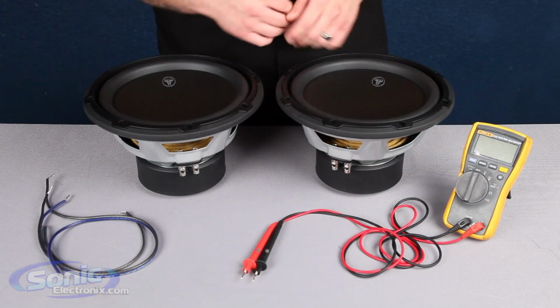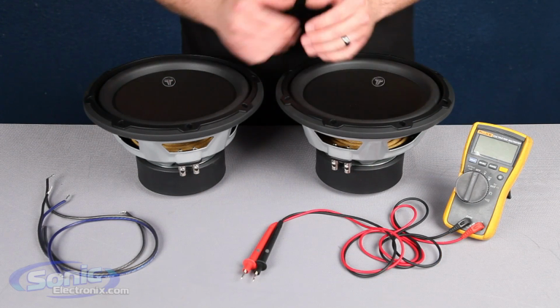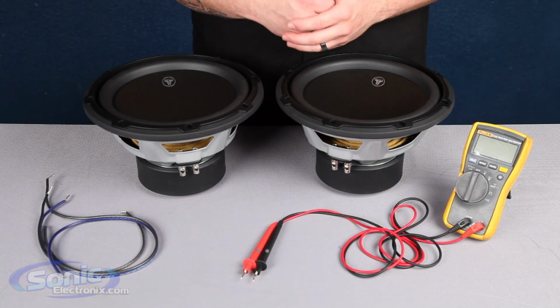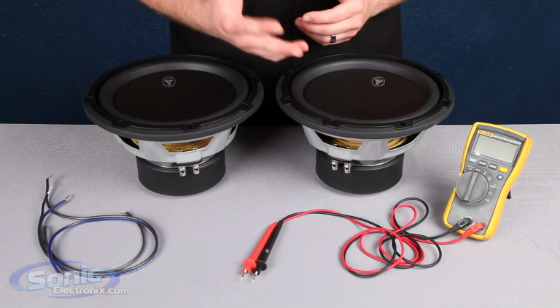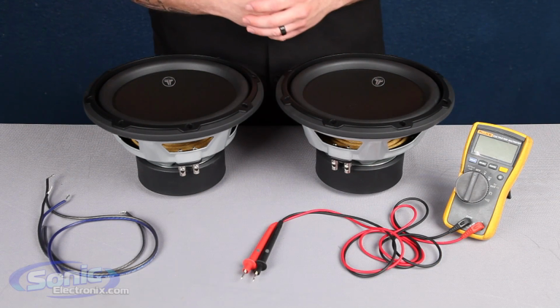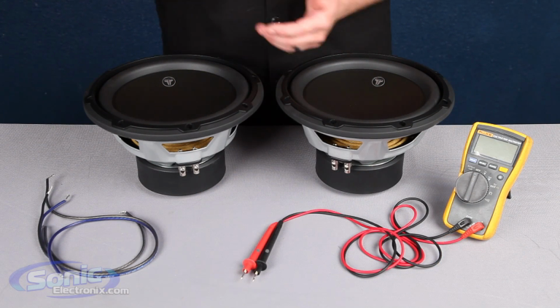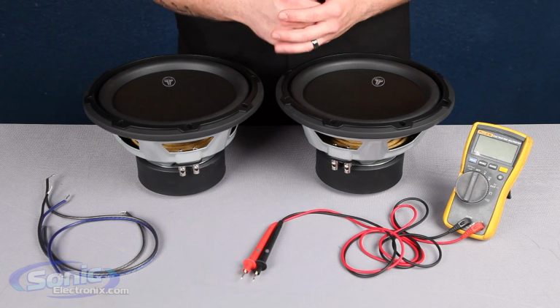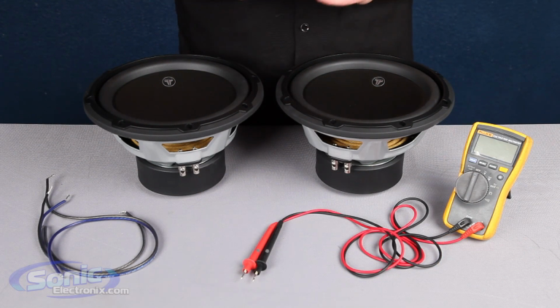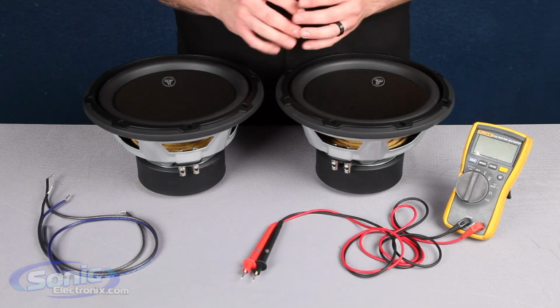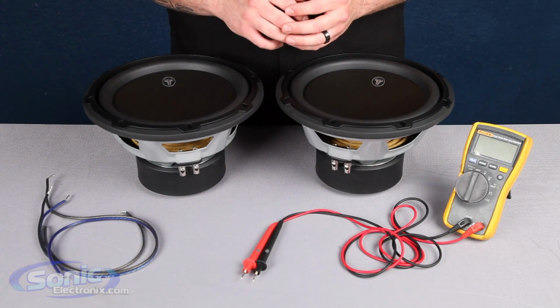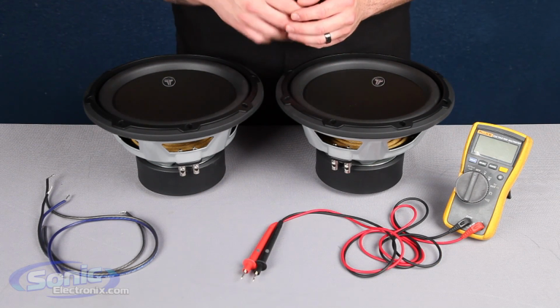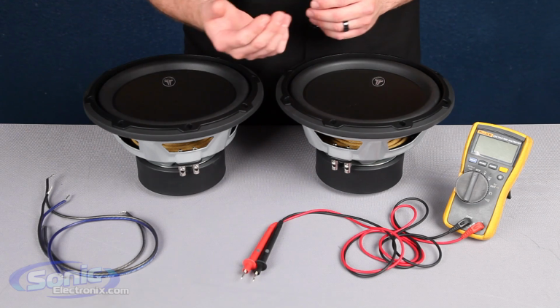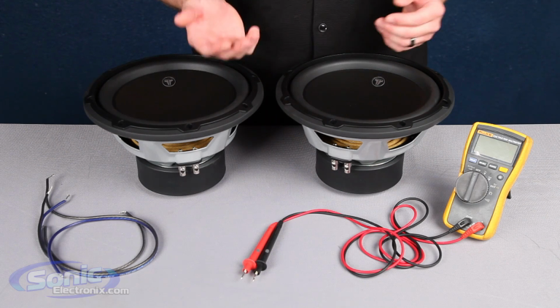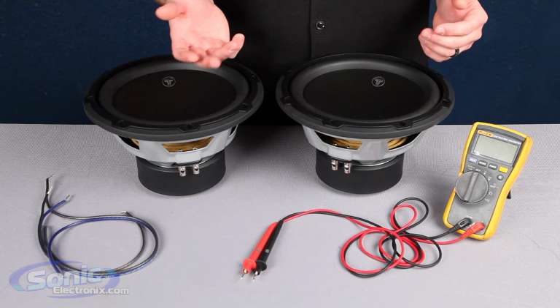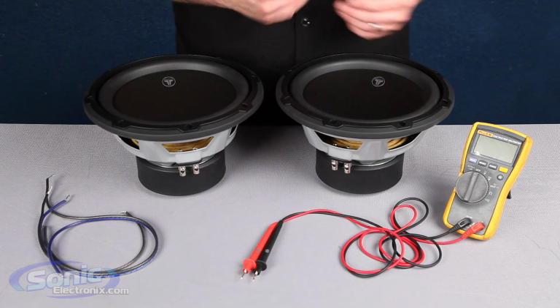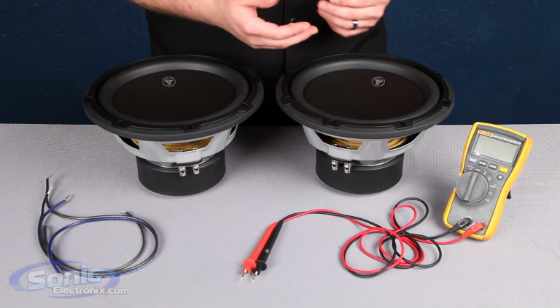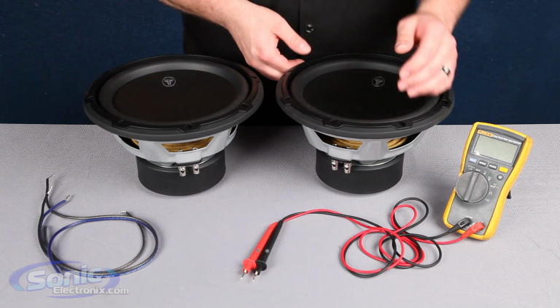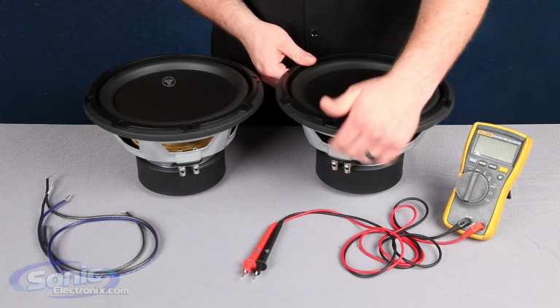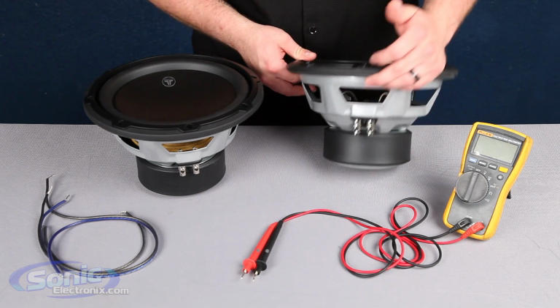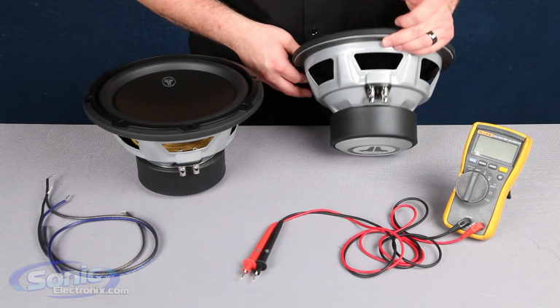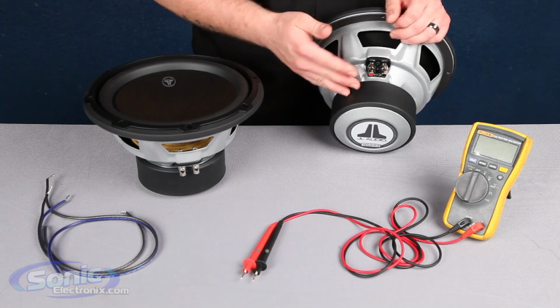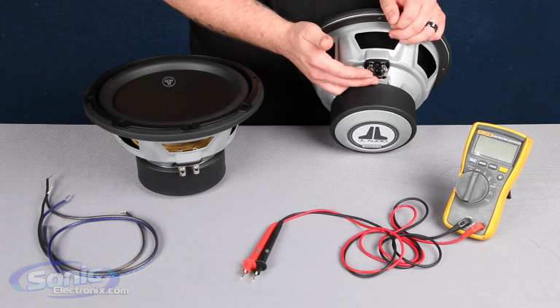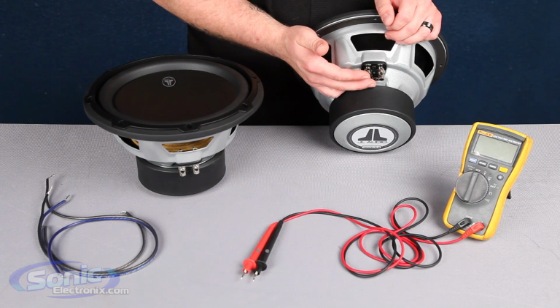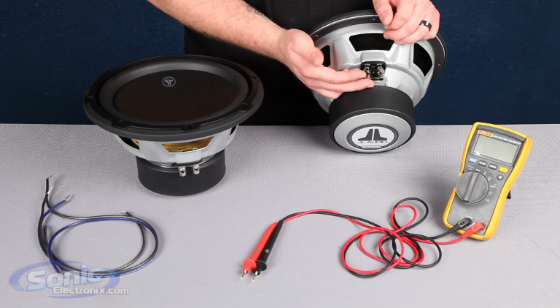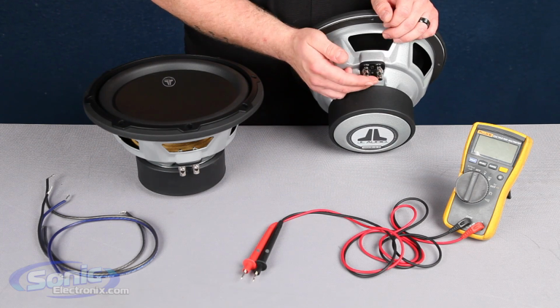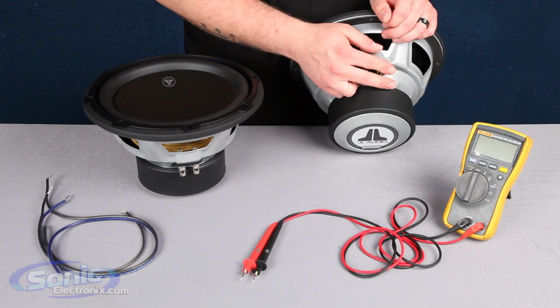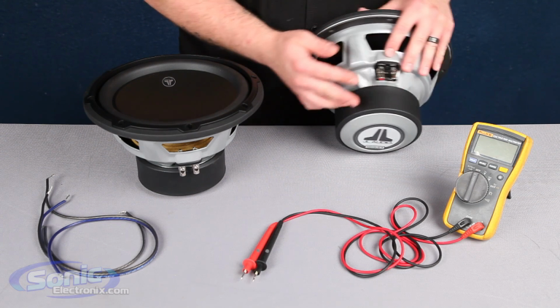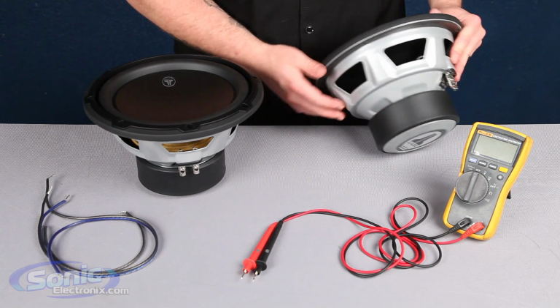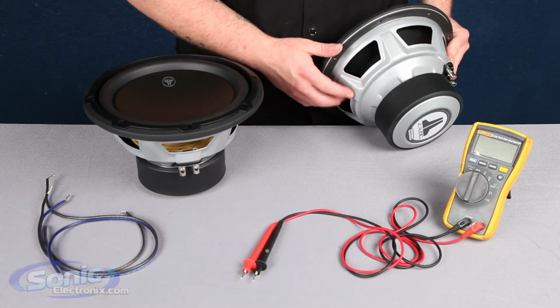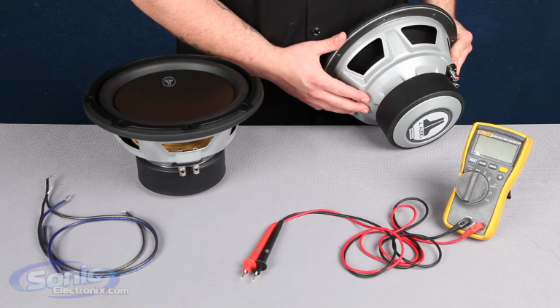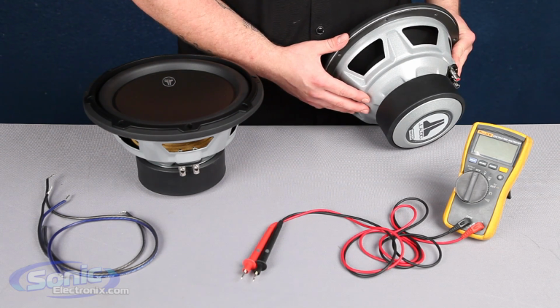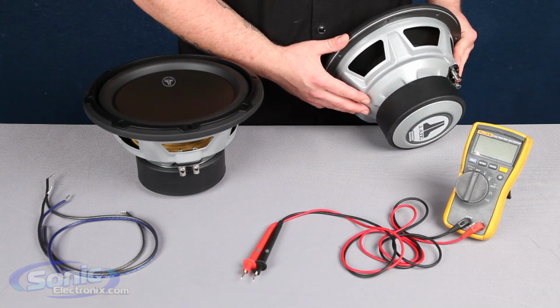Here we have the JL Audio W3 V2, which is a single 2-ohm subwoofer. In order to tell a single voice coil from a dual voice coil, take a look at the basket — we only see one set of terminals, a positive and a negative. If we look at the other side of the basket, we don't have another set of terminals.